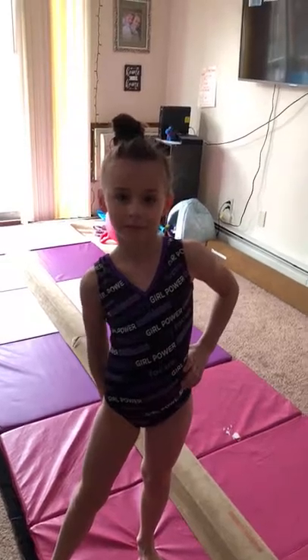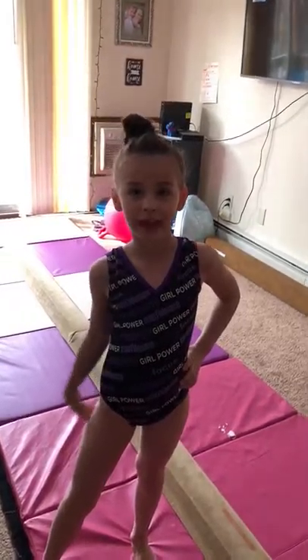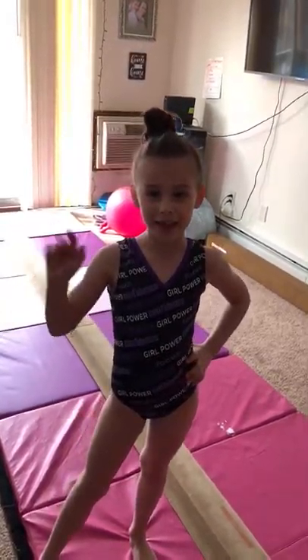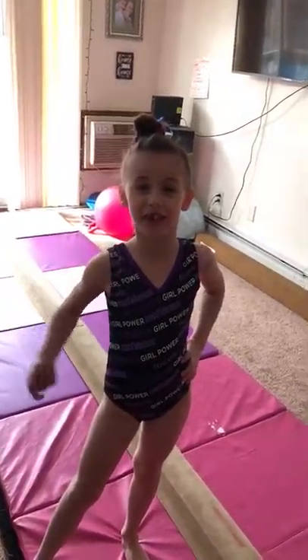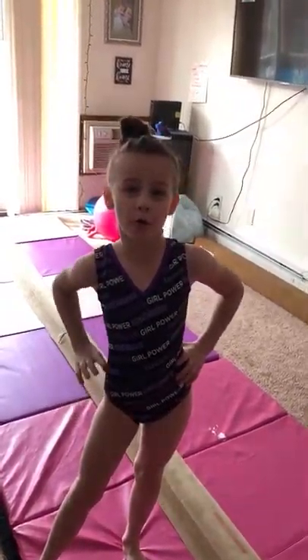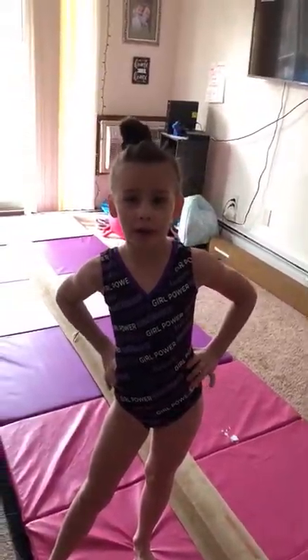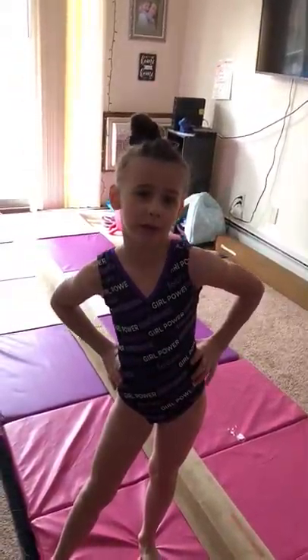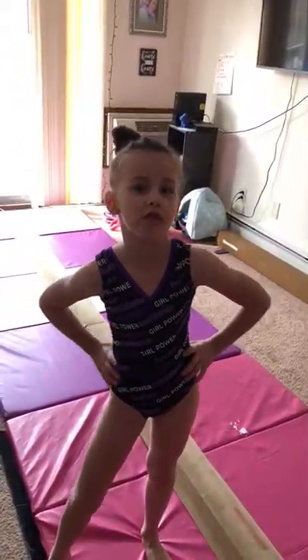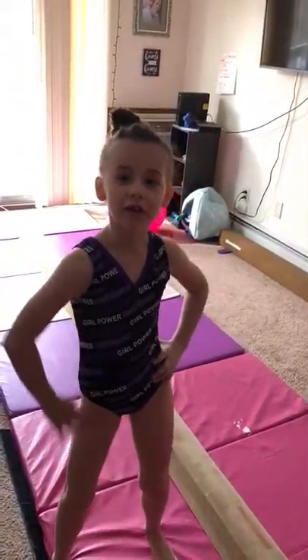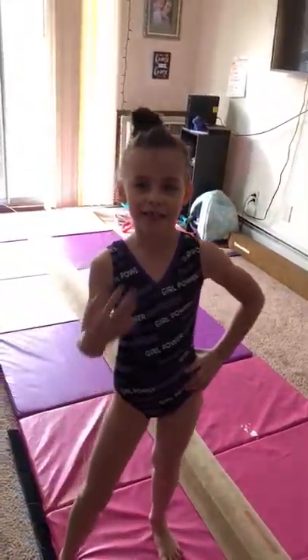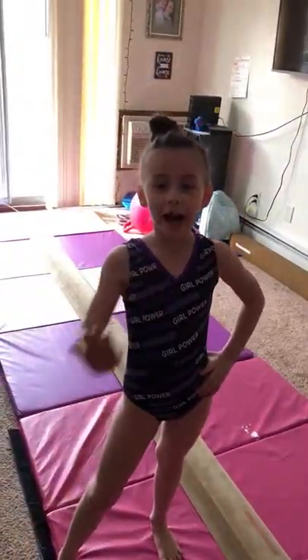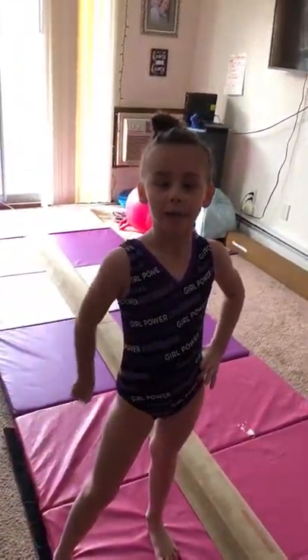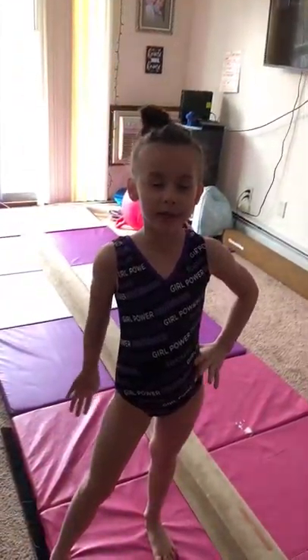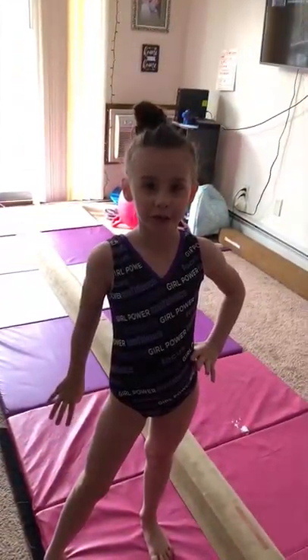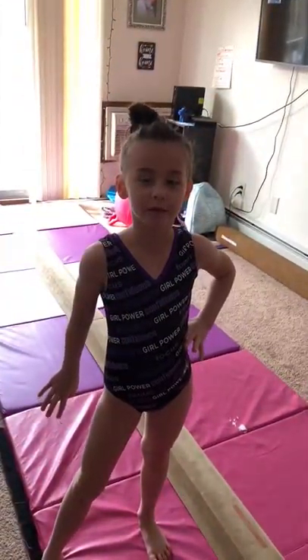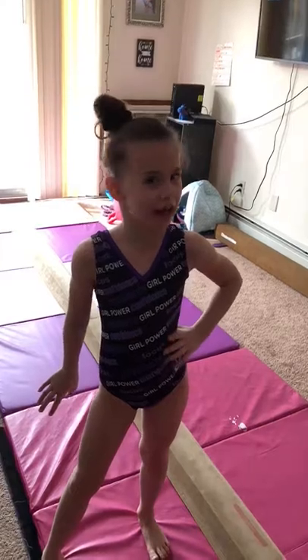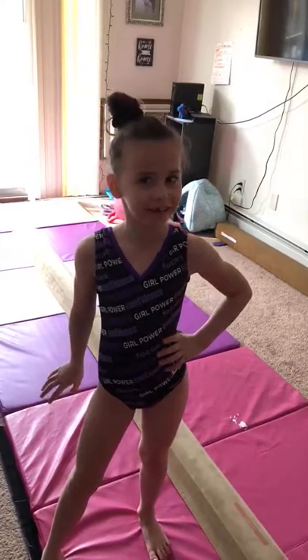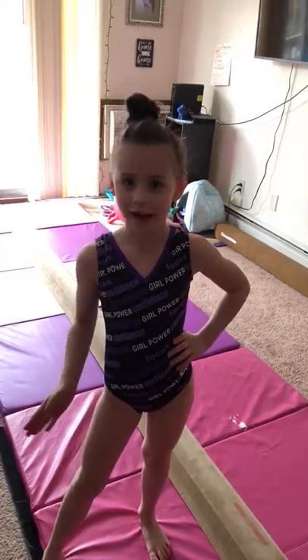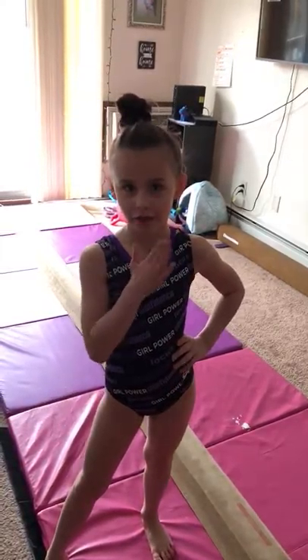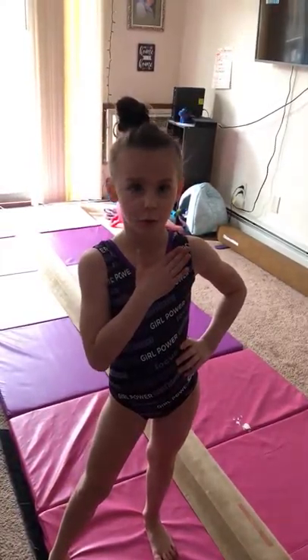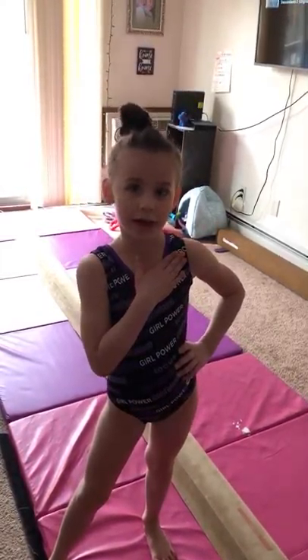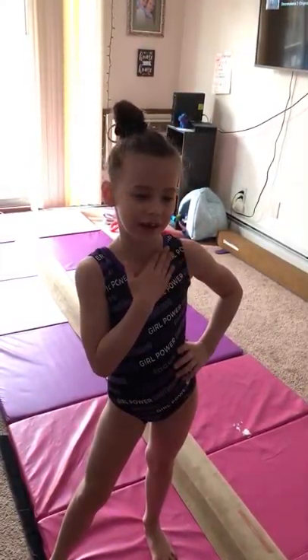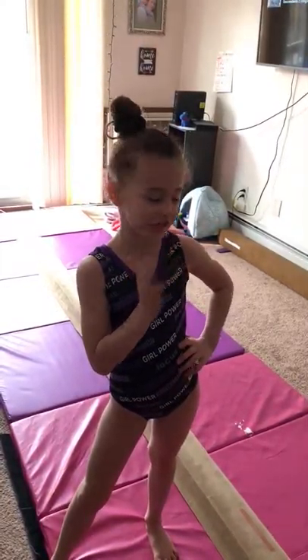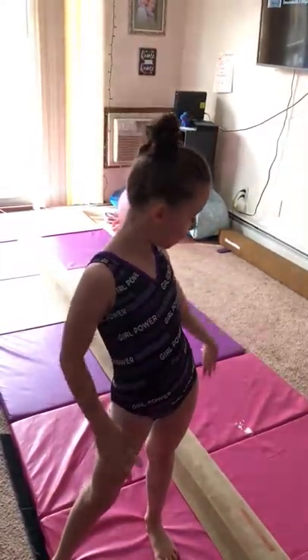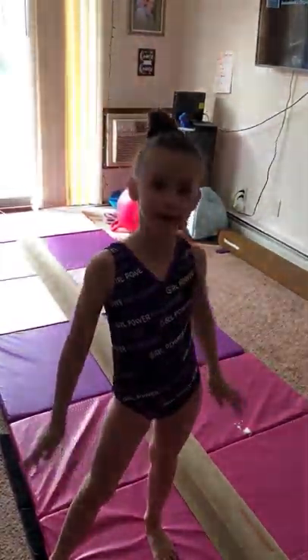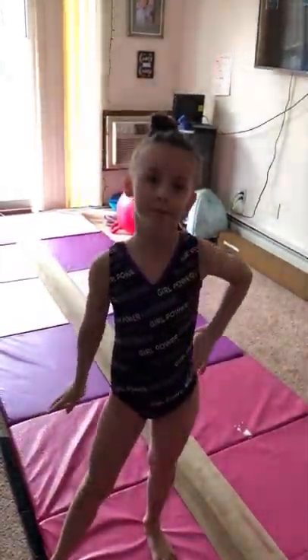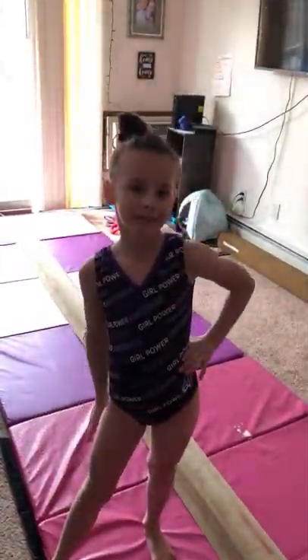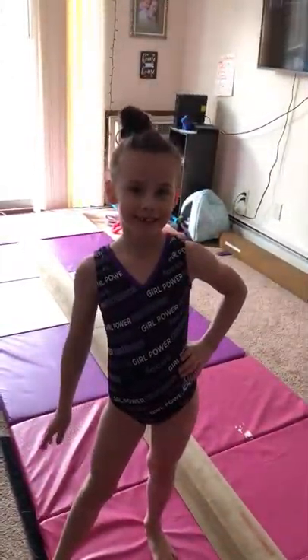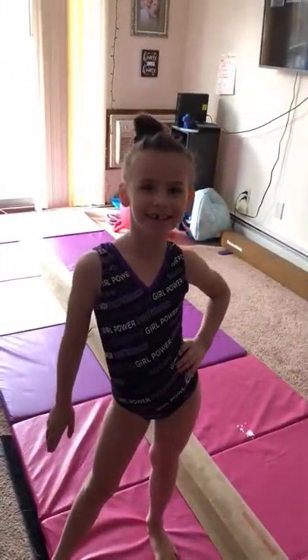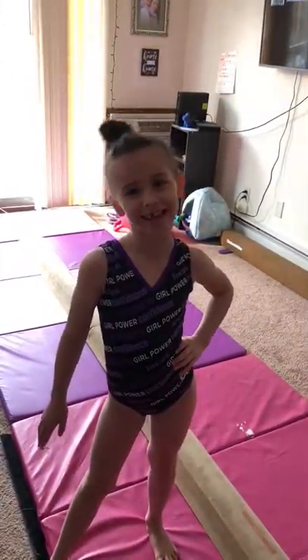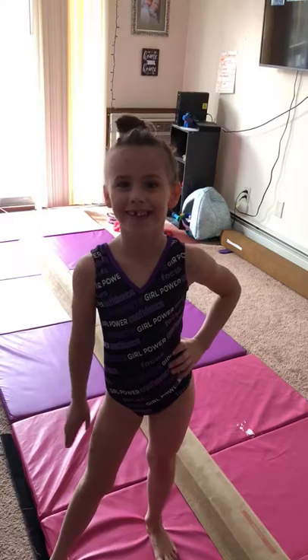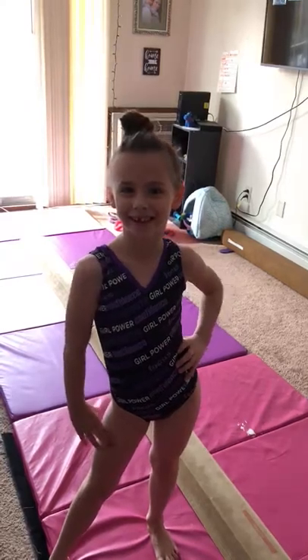Hey guys! Welcome back to another video. Today I'm going to be showing you some gymnastics that's one of my favorites on the beam. So let's get started.